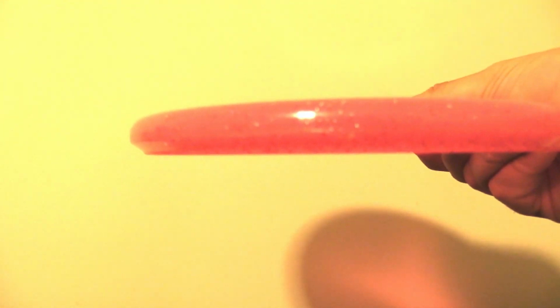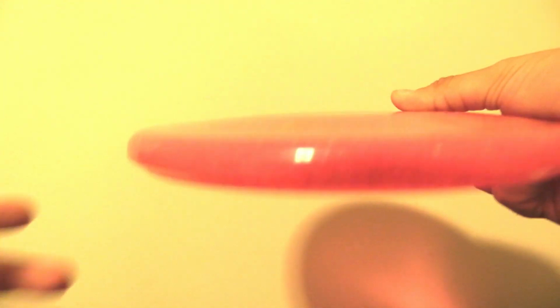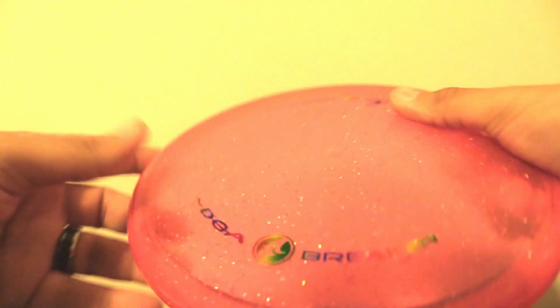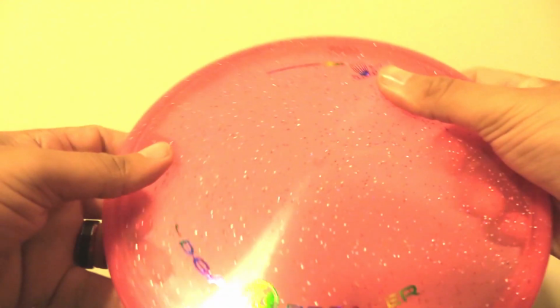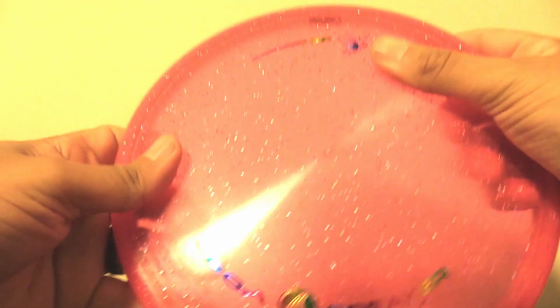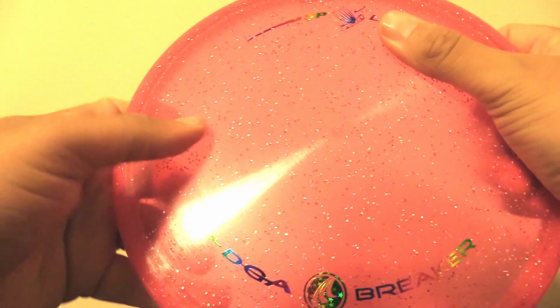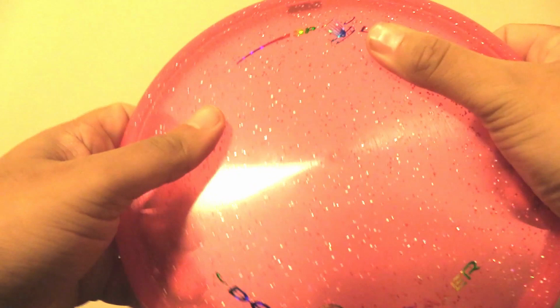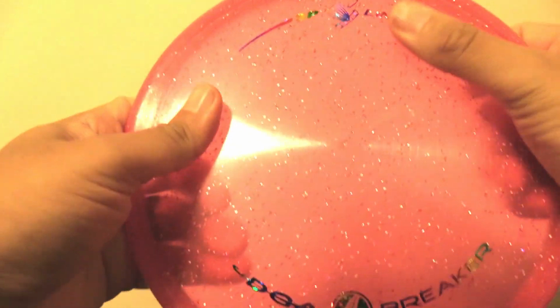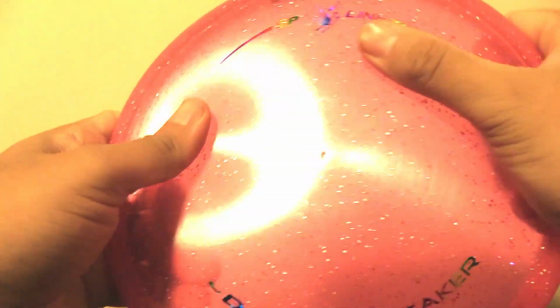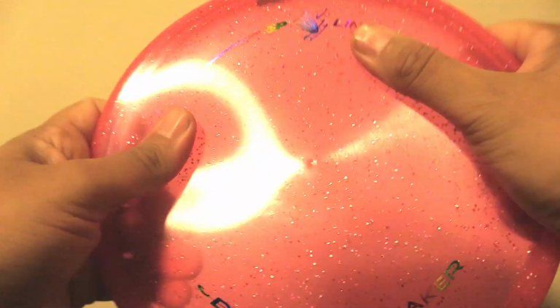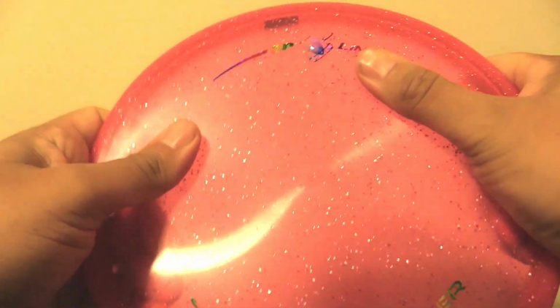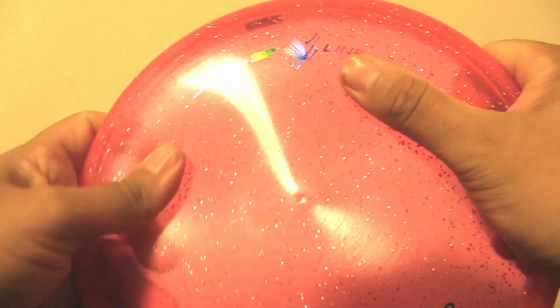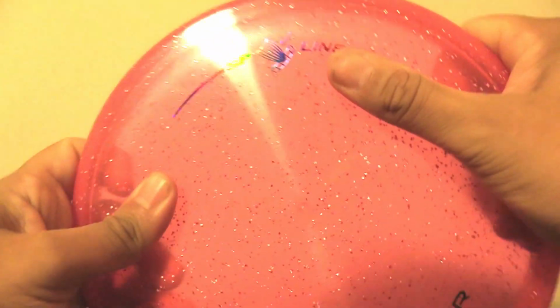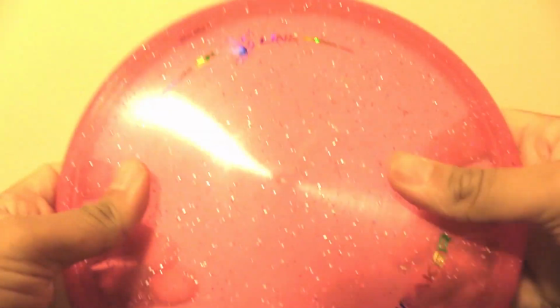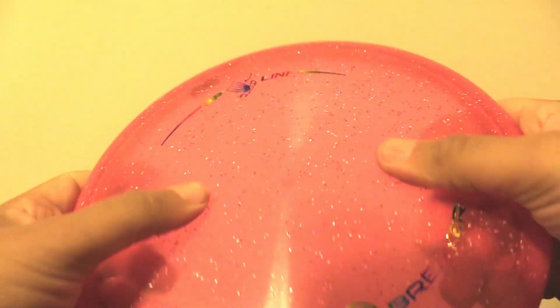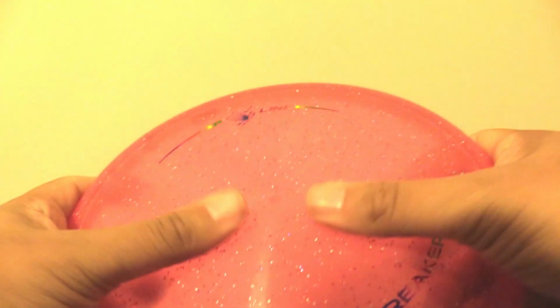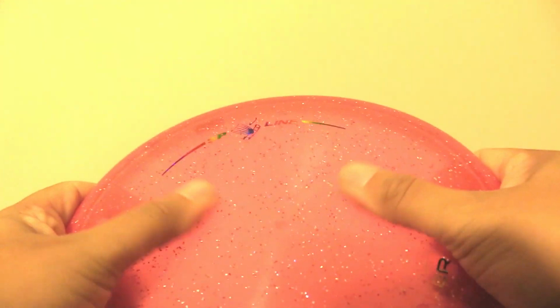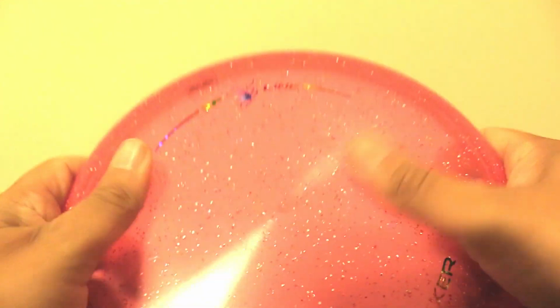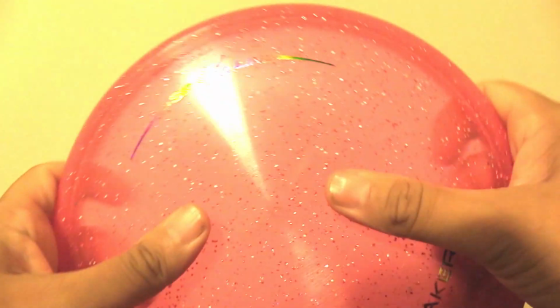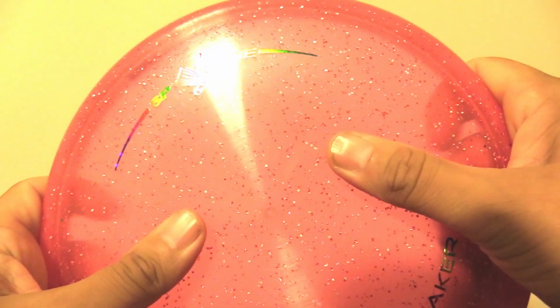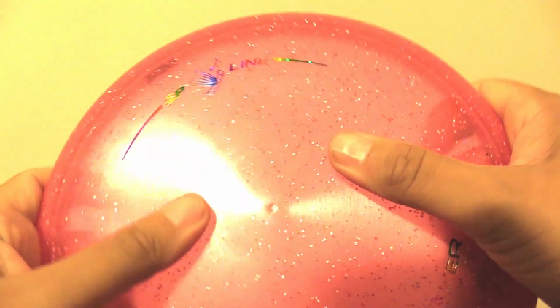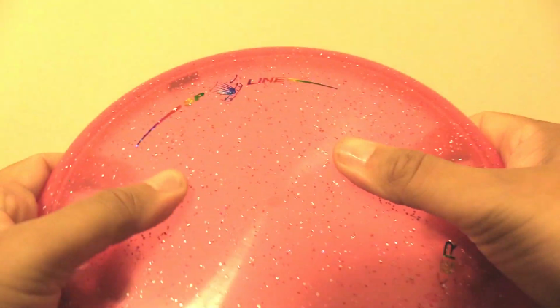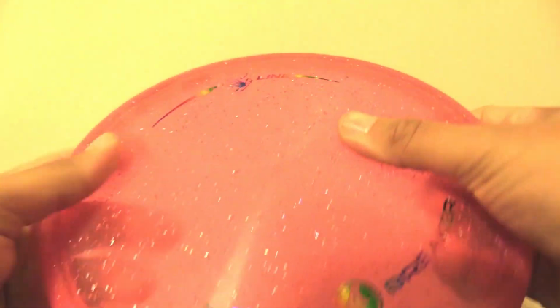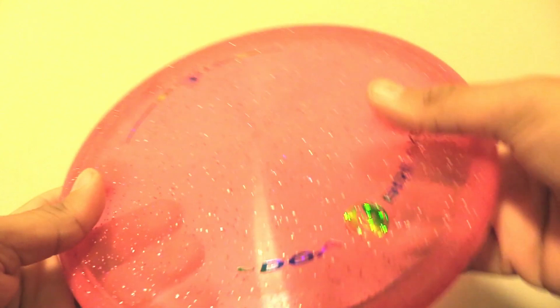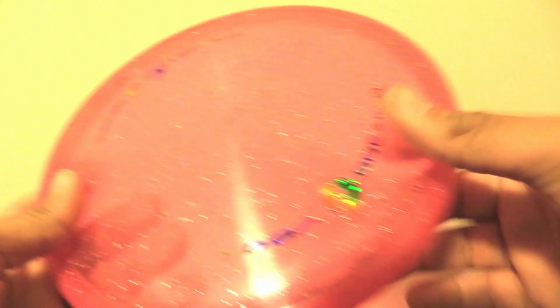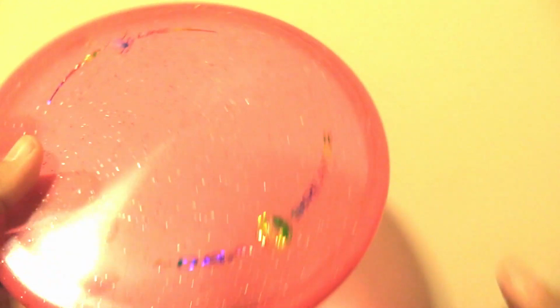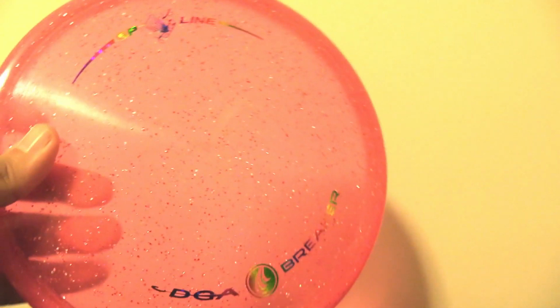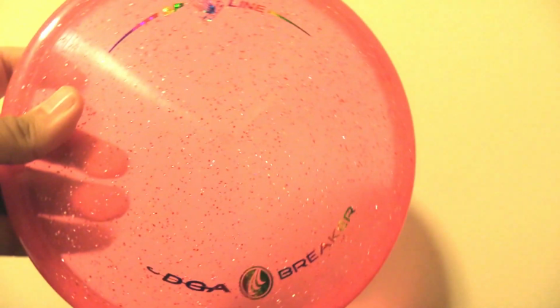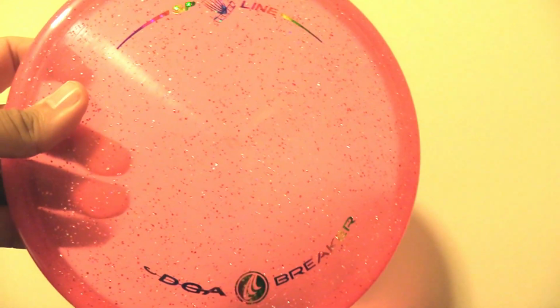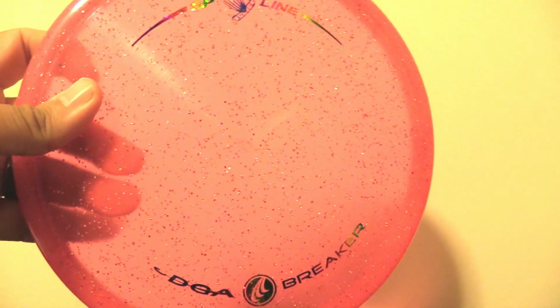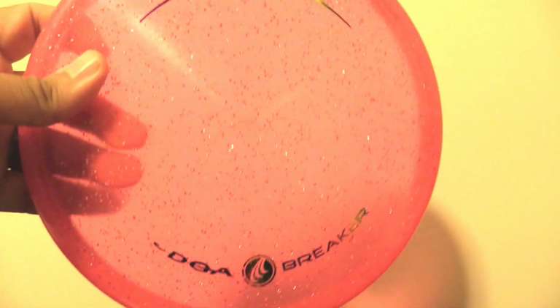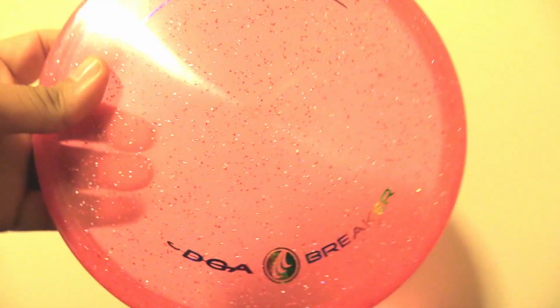There's a very good feeling of durability to this disc, a little bit of slickness, but this sparkle finish looks really sharp. Looking forward to seeing how it performs.